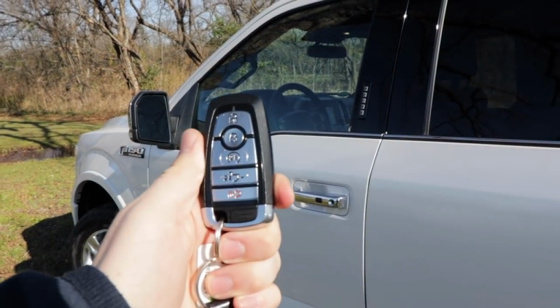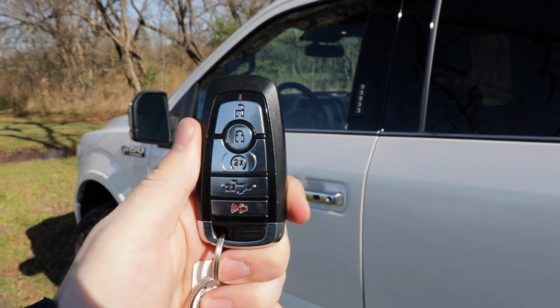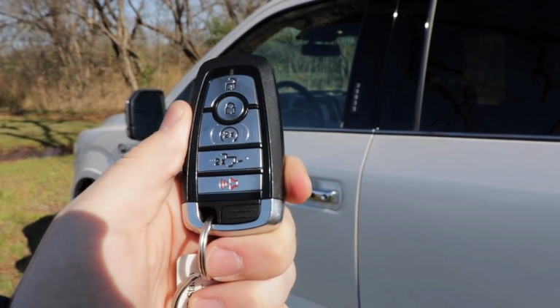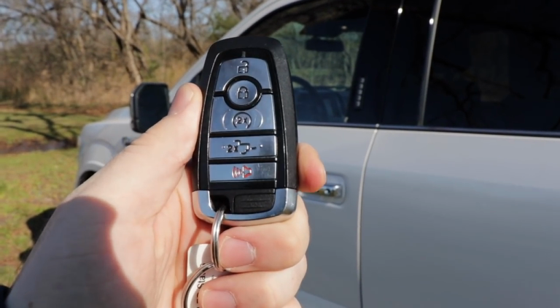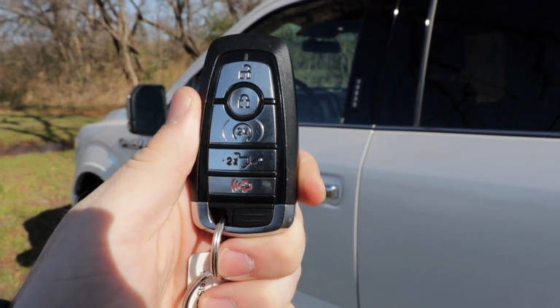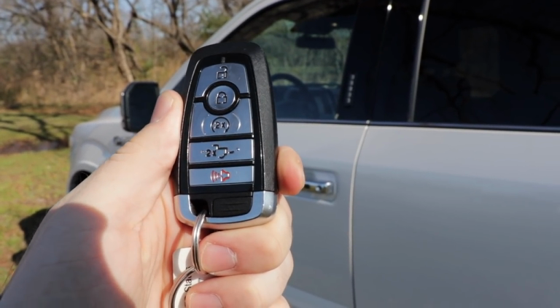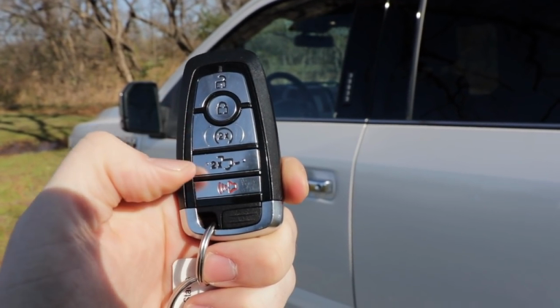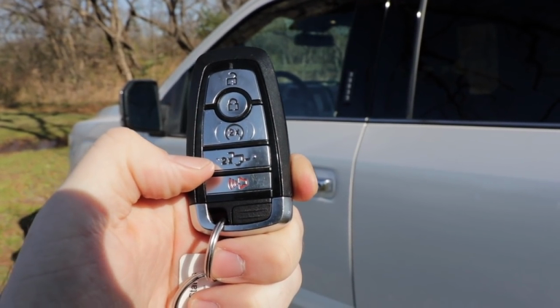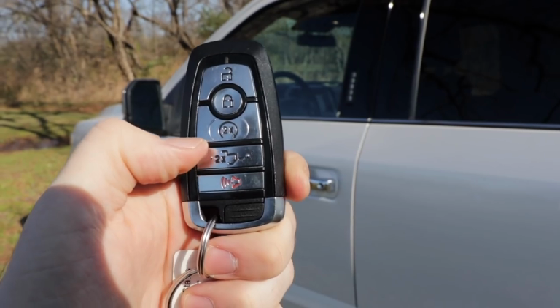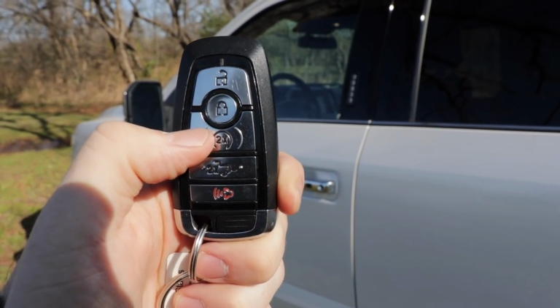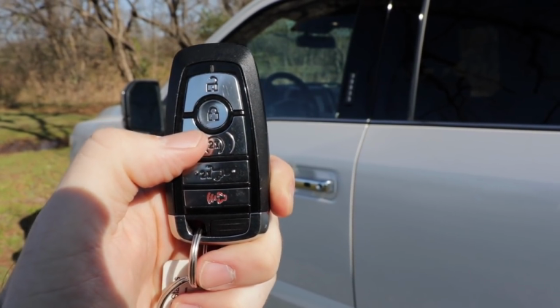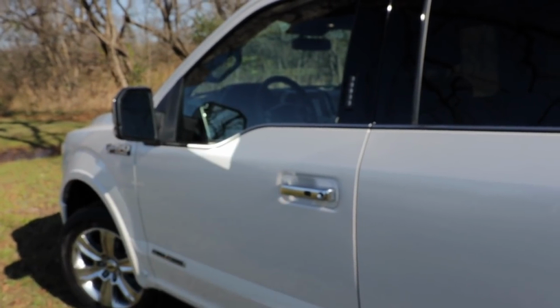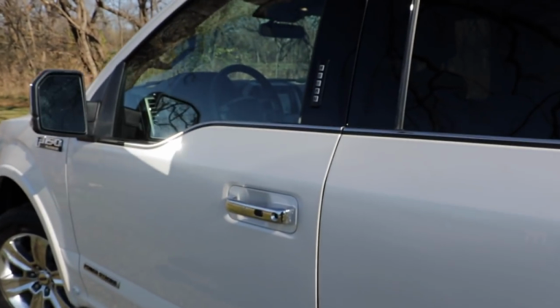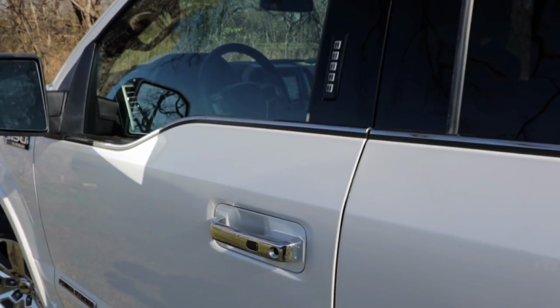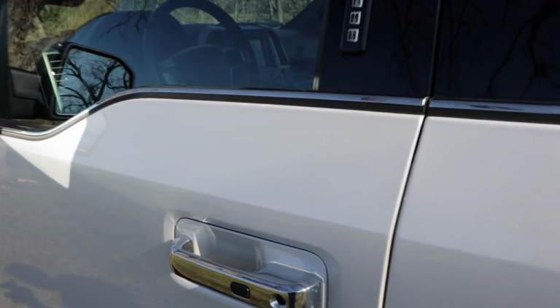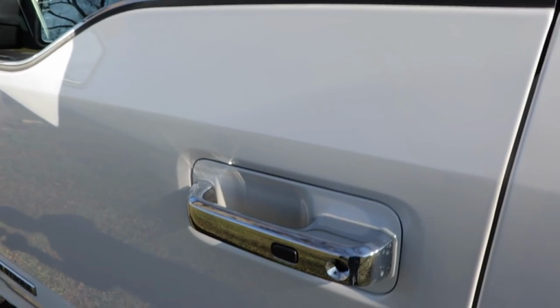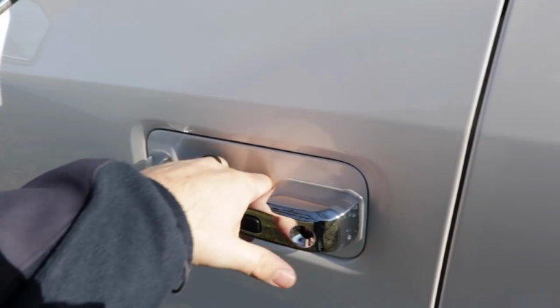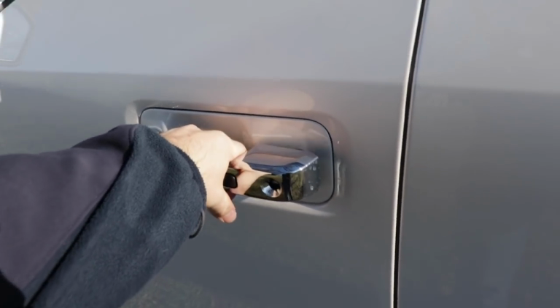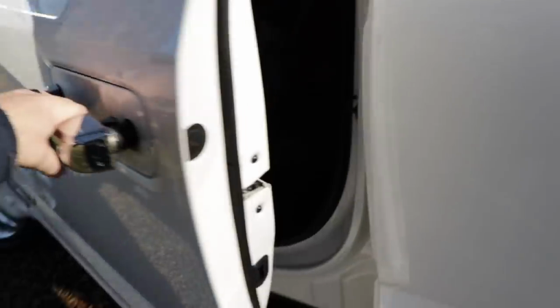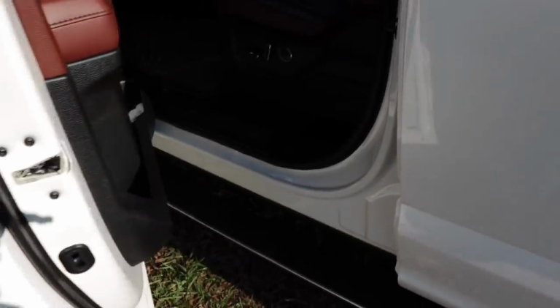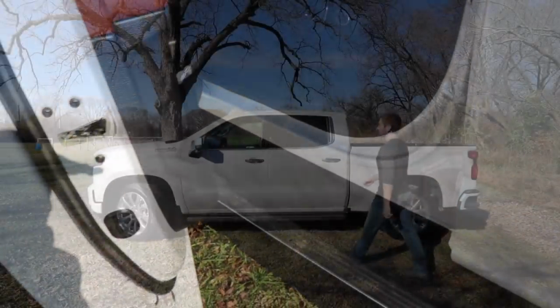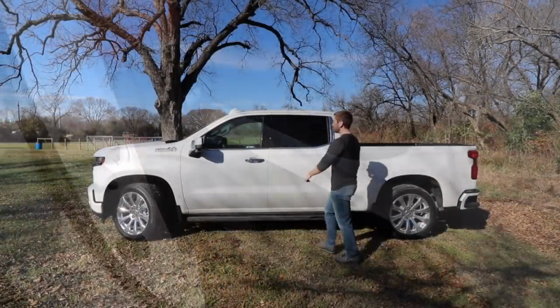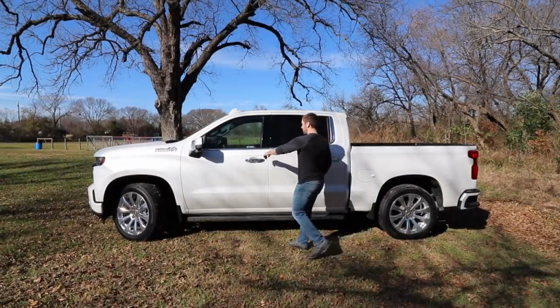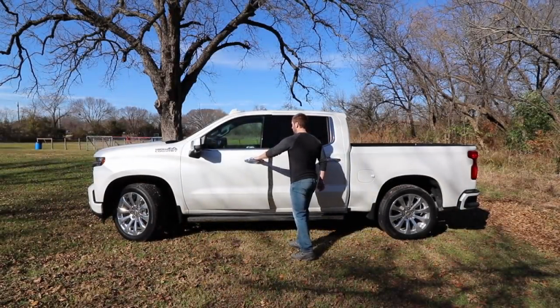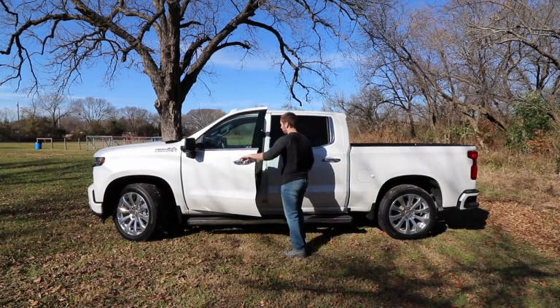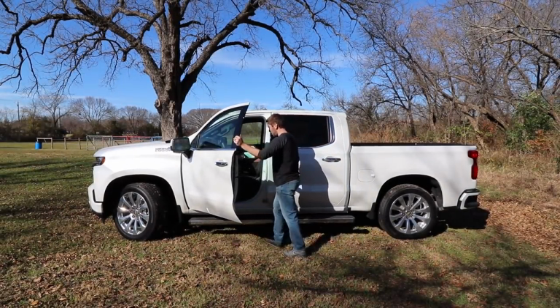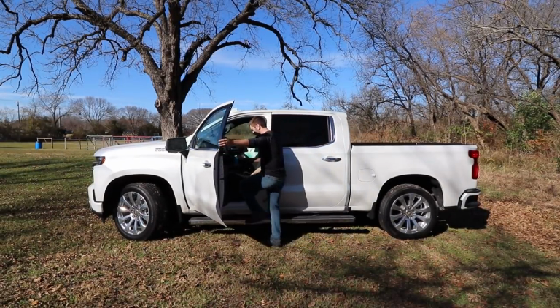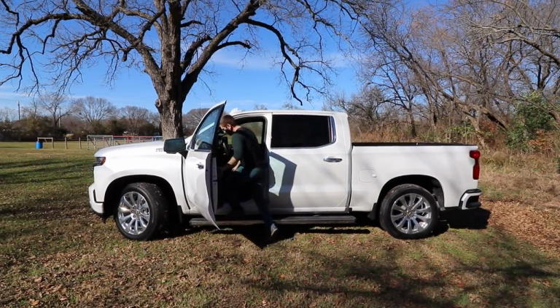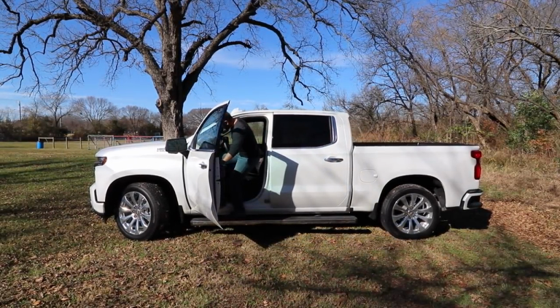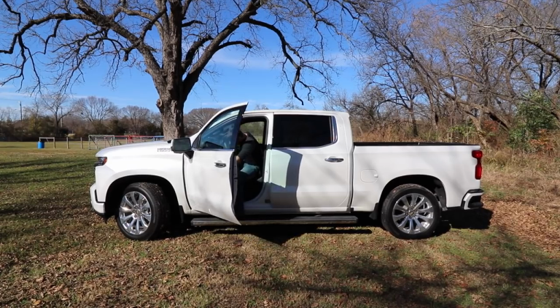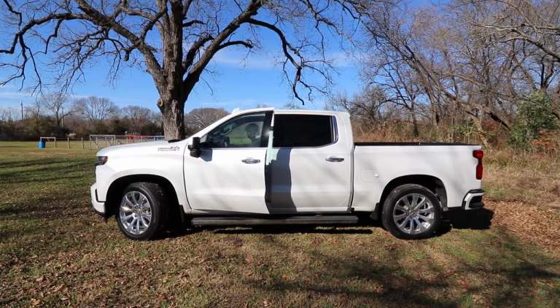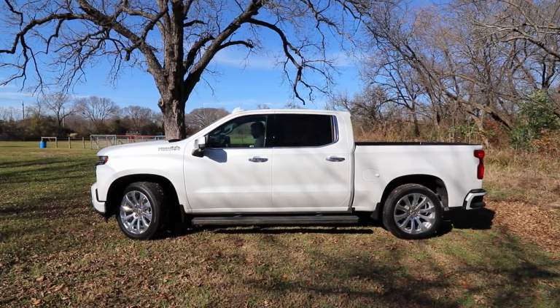Both of our testers give us intelligent or smart access where you just go up to the door and either push a button or slide your hand behind it to gain access. Both also have remote start and push button start, with the ability to open the tailgate as well.